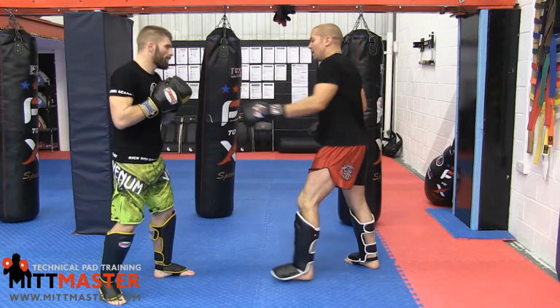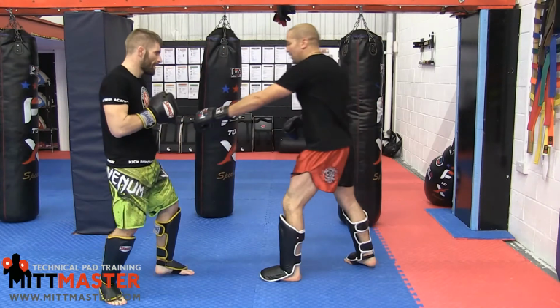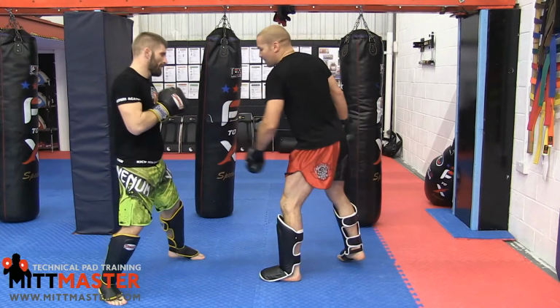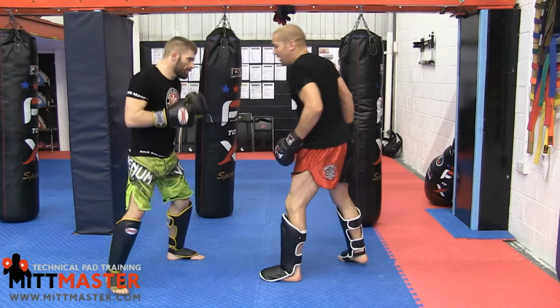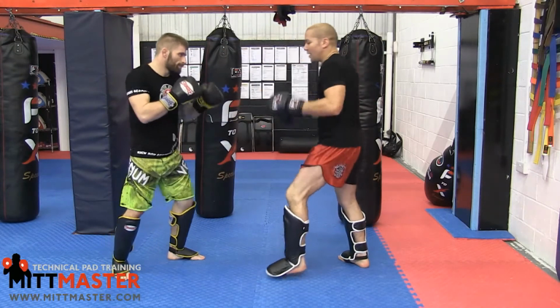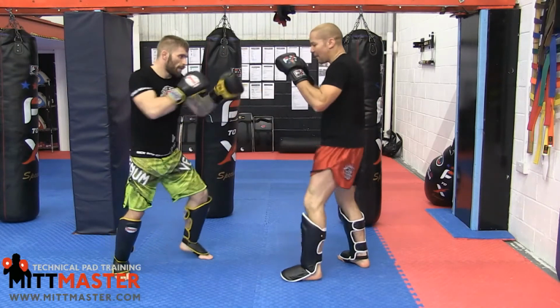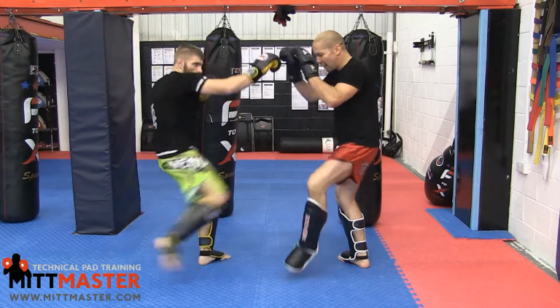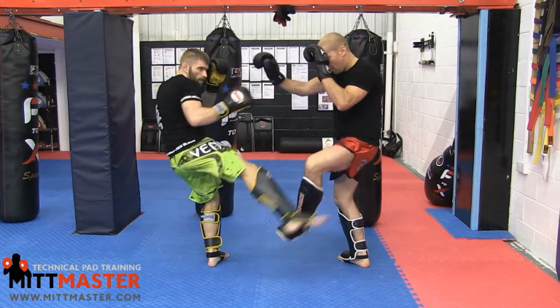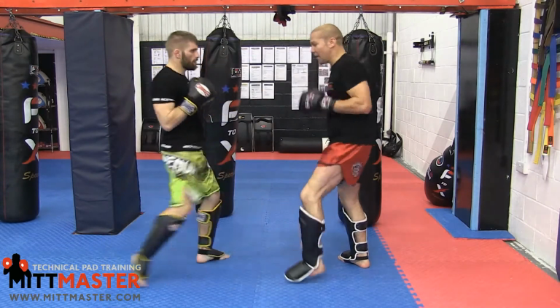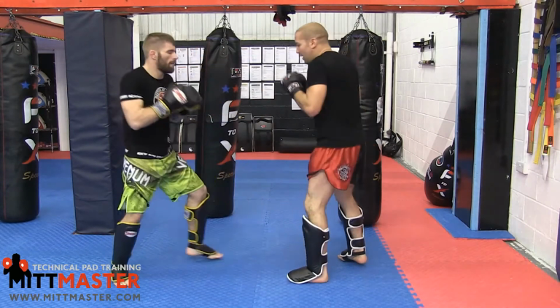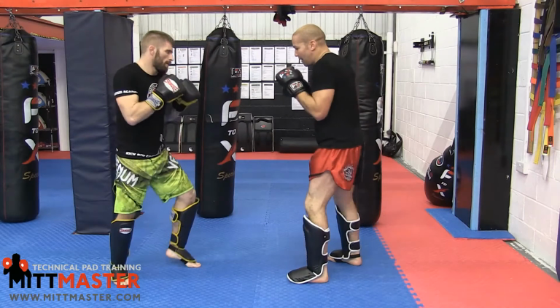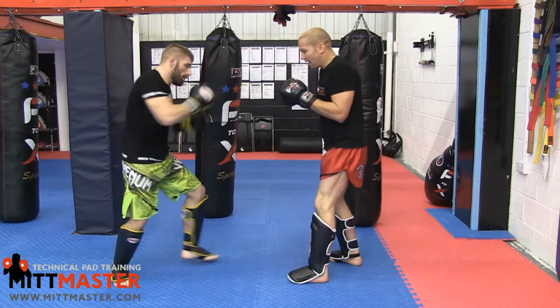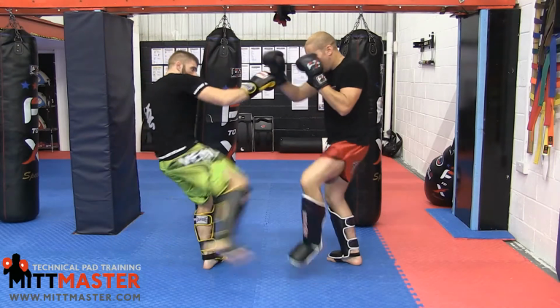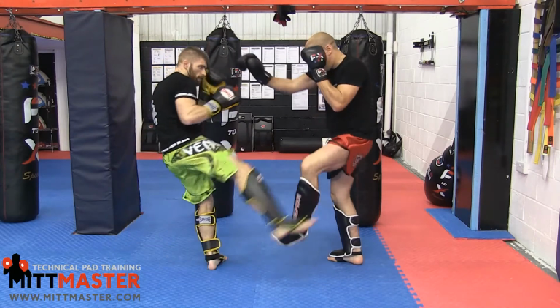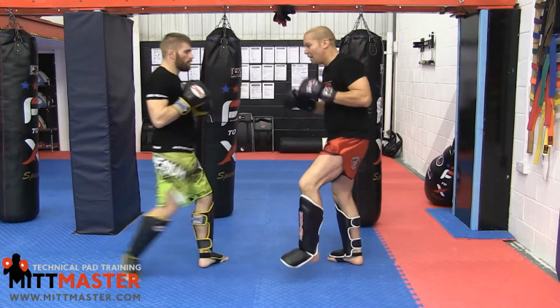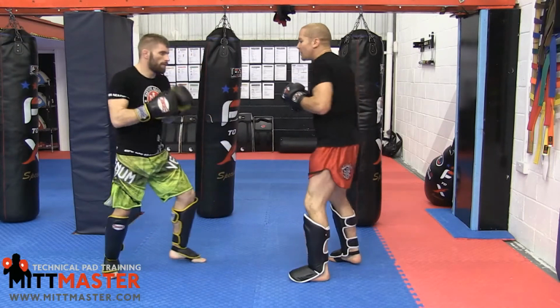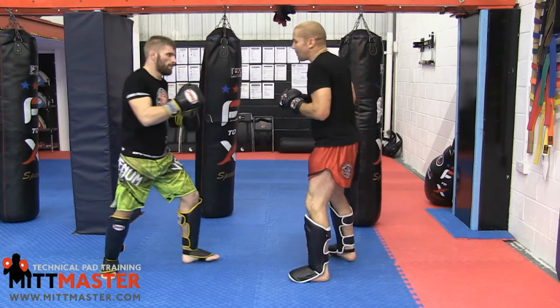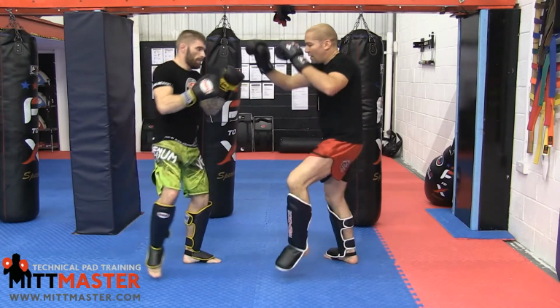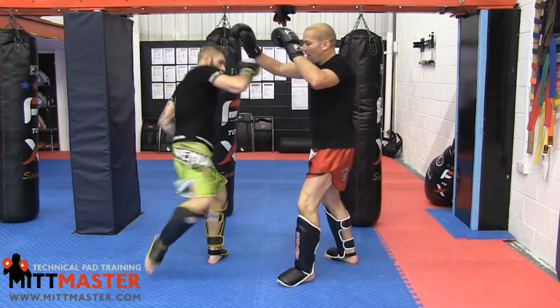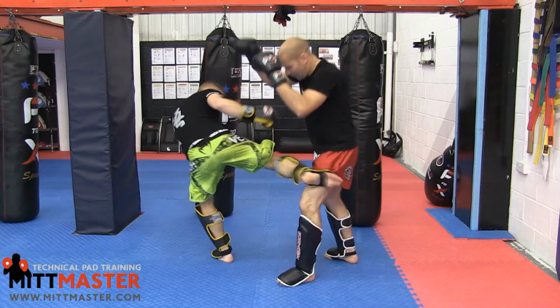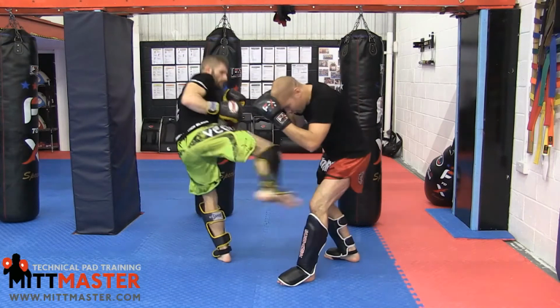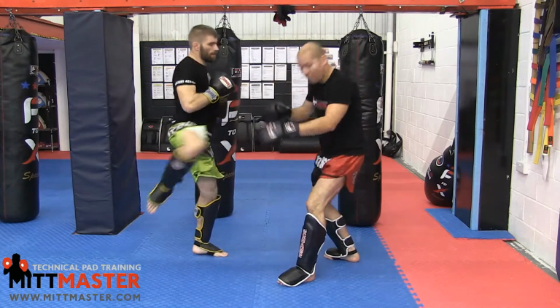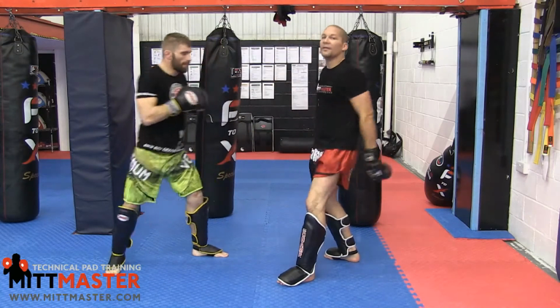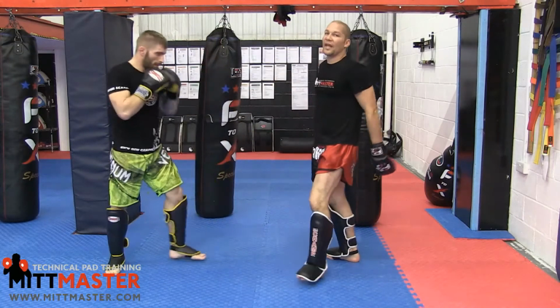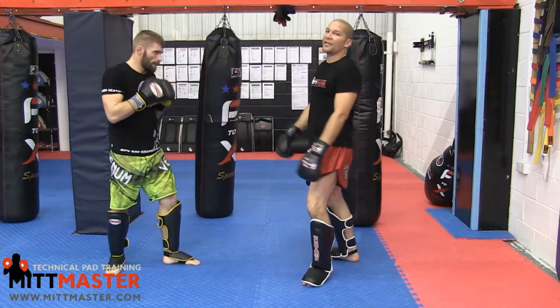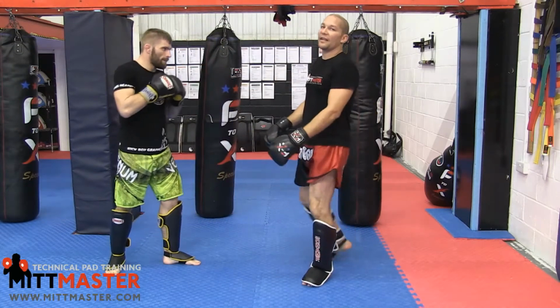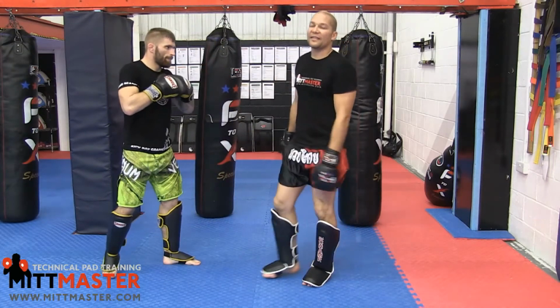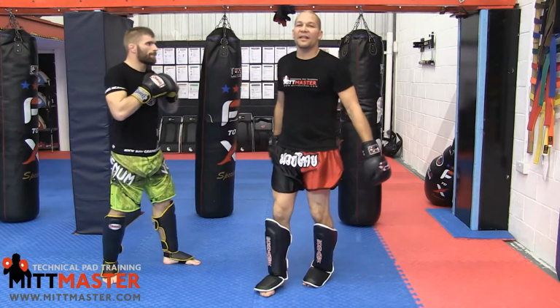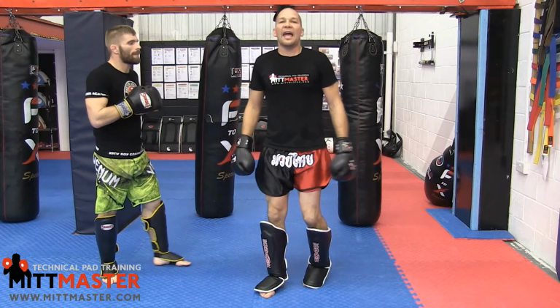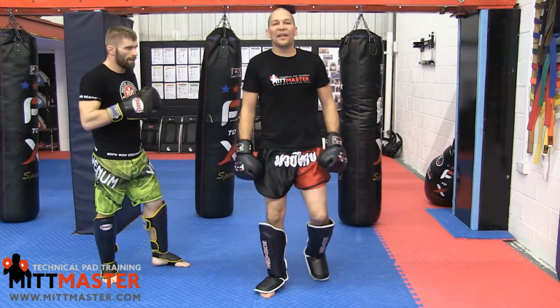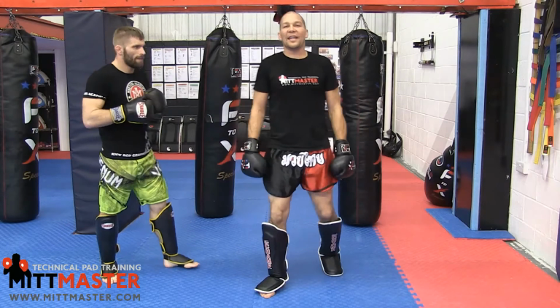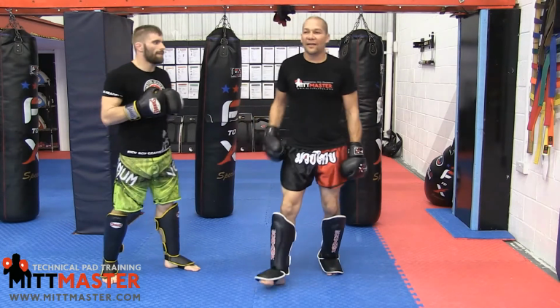He does it to me: kicks me in the leg, I block it, kicks me again, I block it — then he times it, fakes, and chop. You get that nasty heavy leg kick as a result.